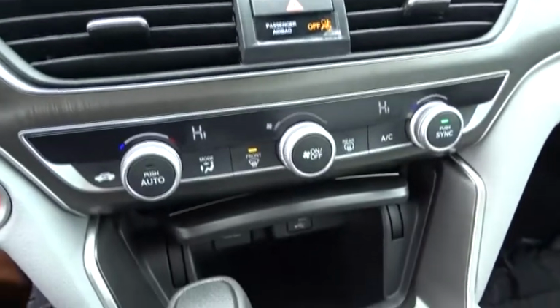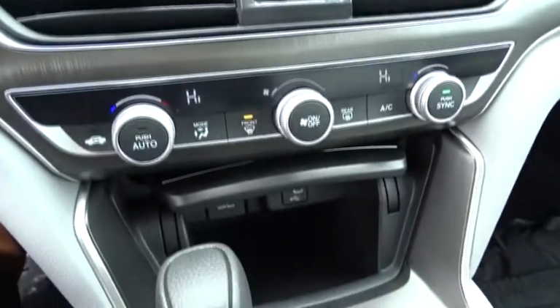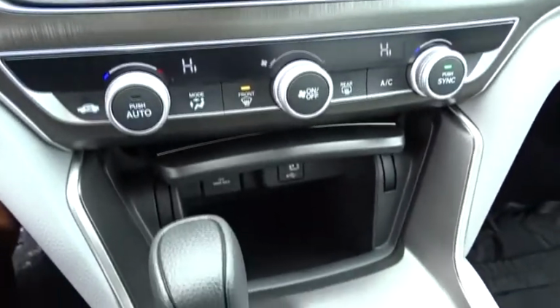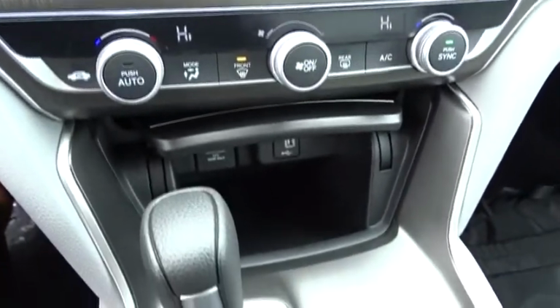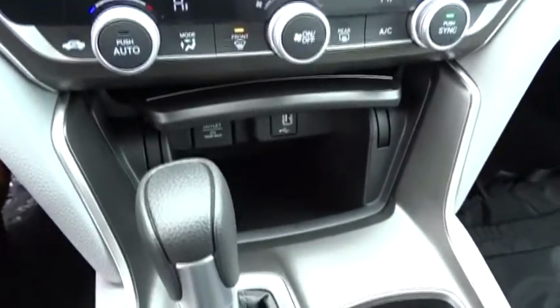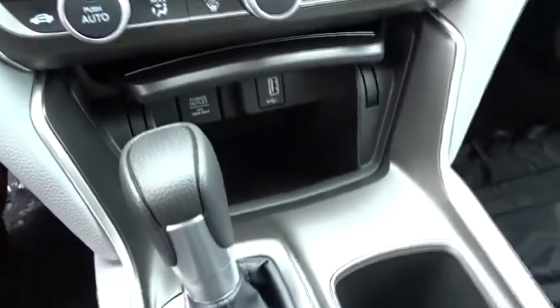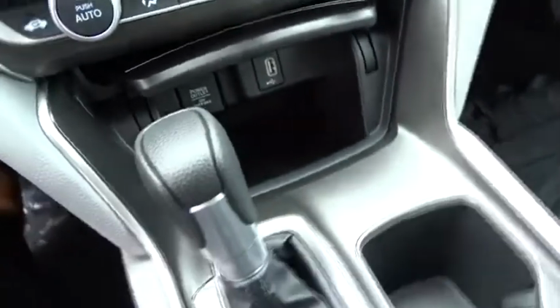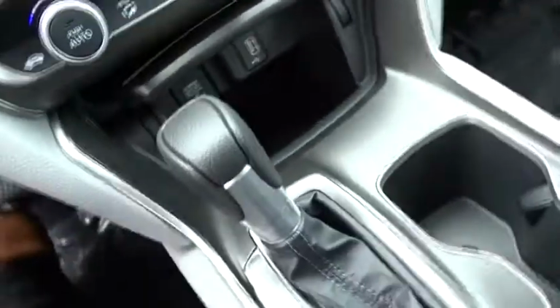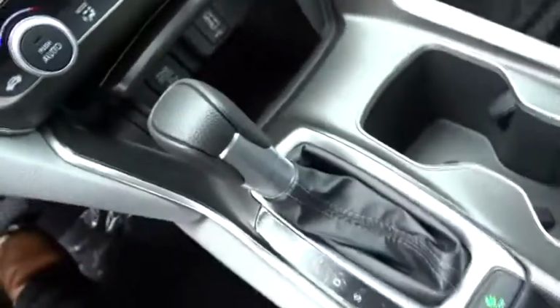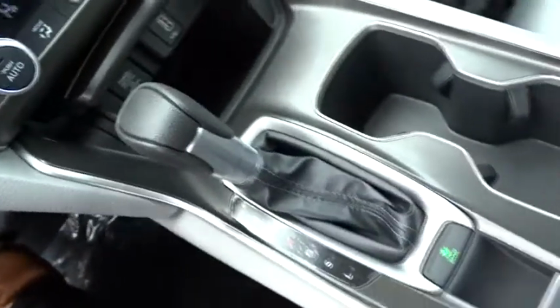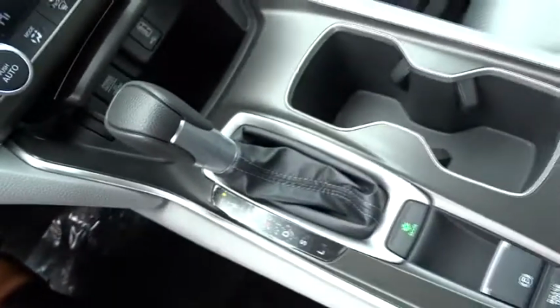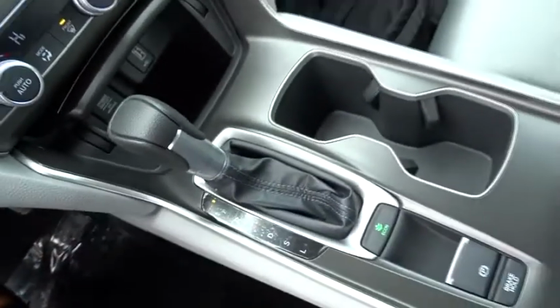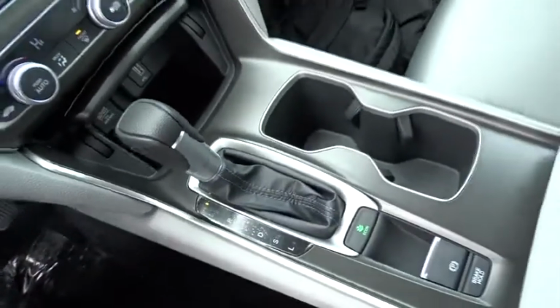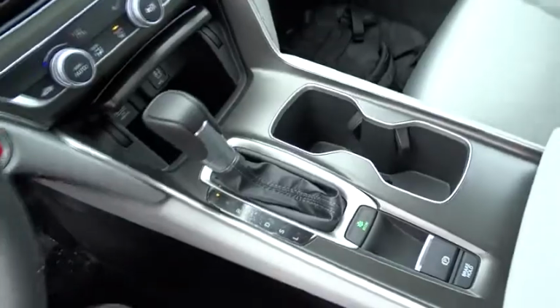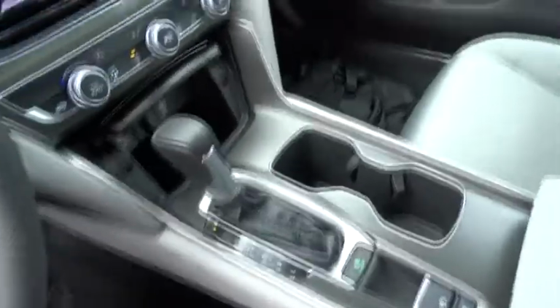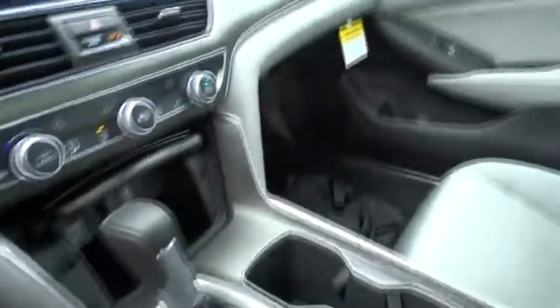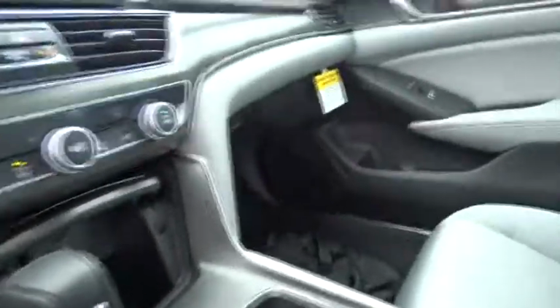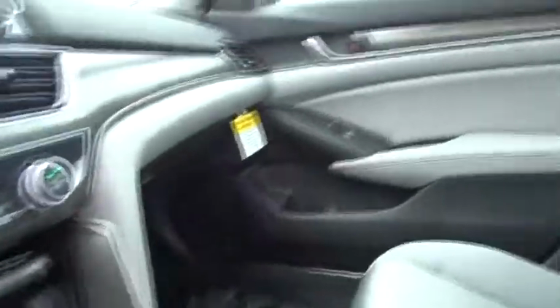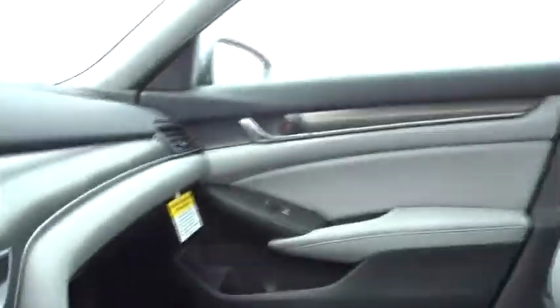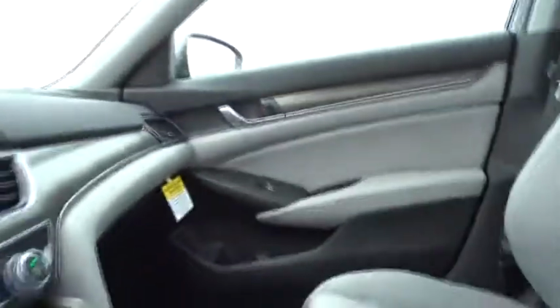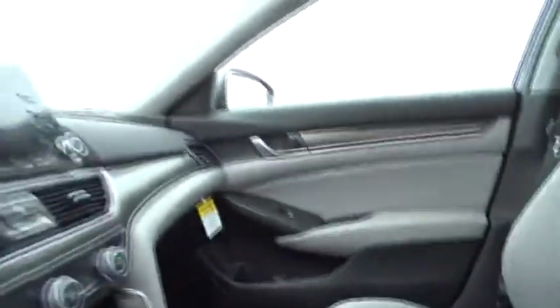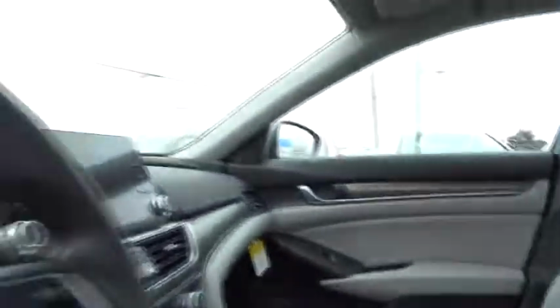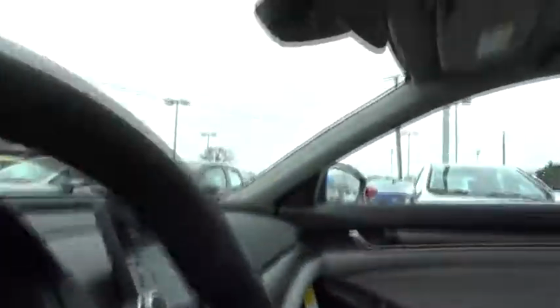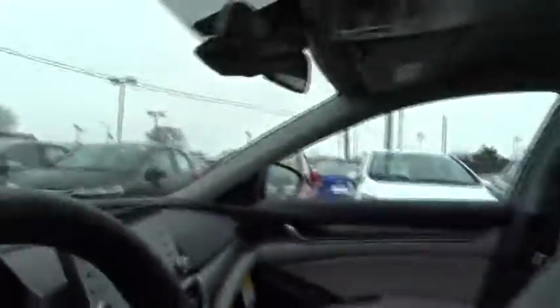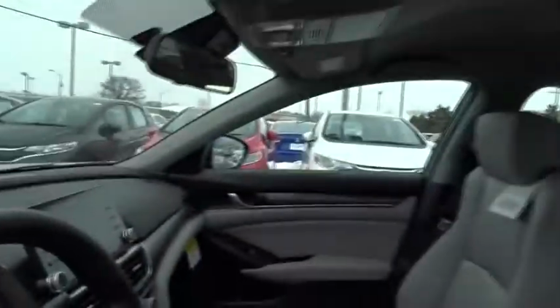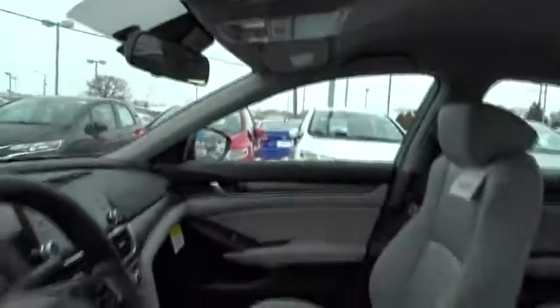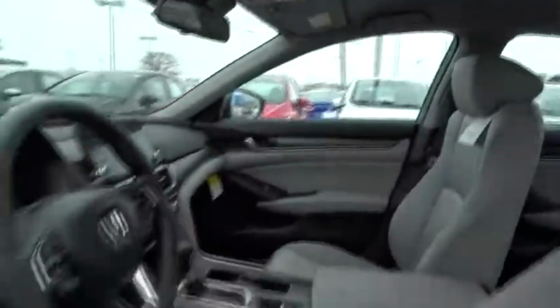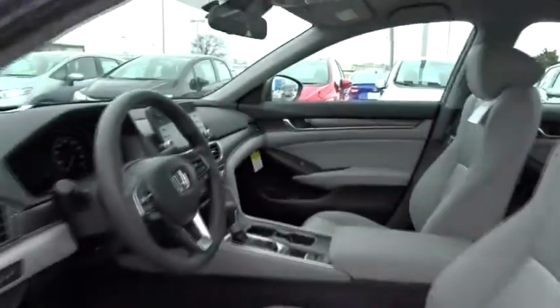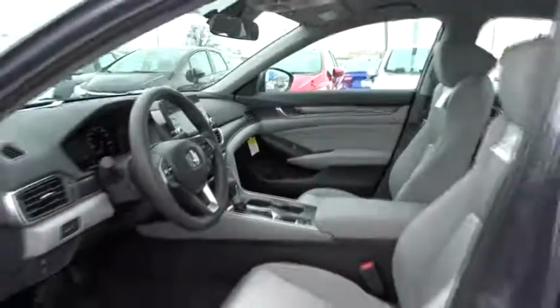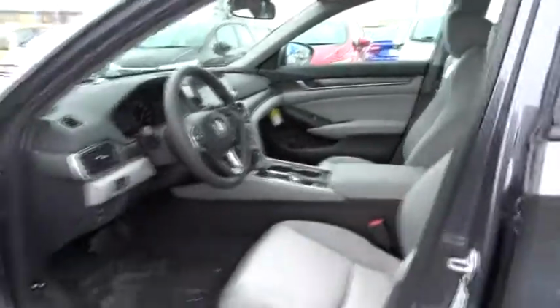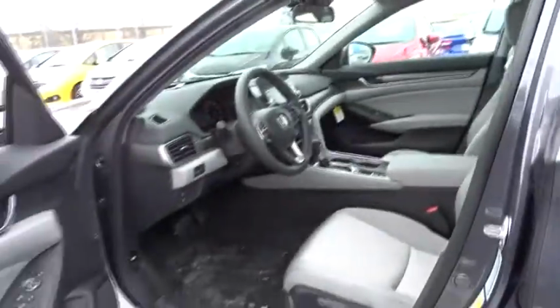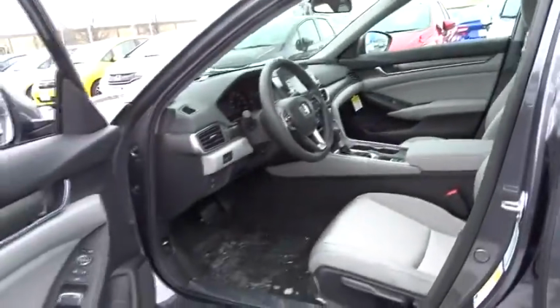Panic alarm, remote keyless entry, brake assist, tachometer, overhead console, front reading lamps, driver vanity mirror, cloth seat trim, tilt steering wheel, front bucket seats.